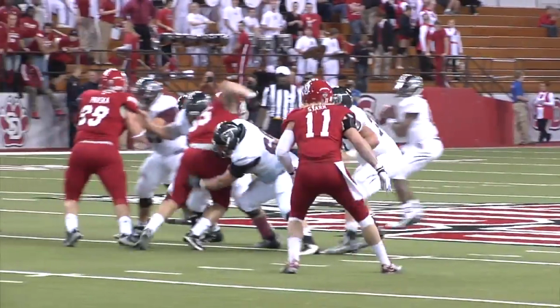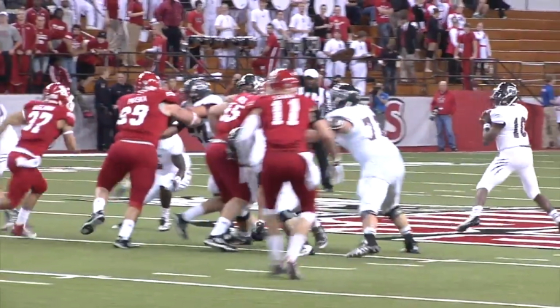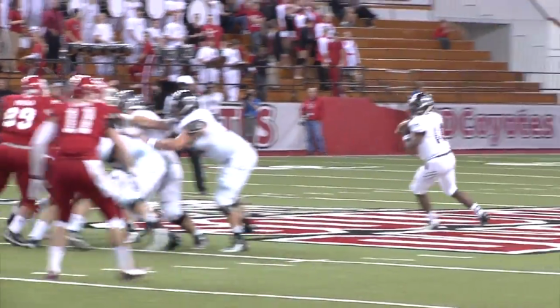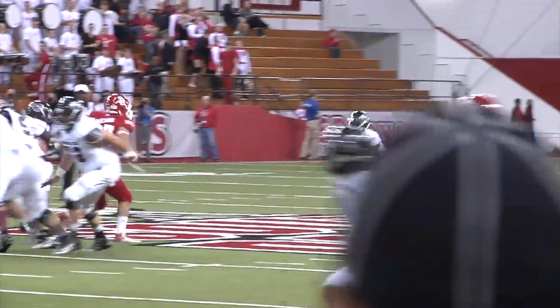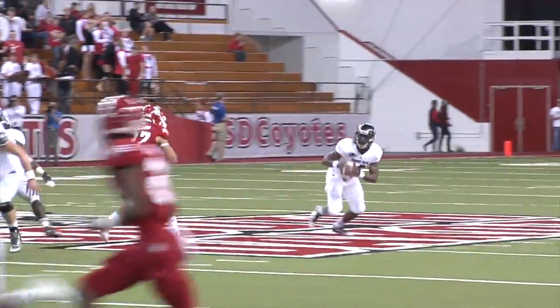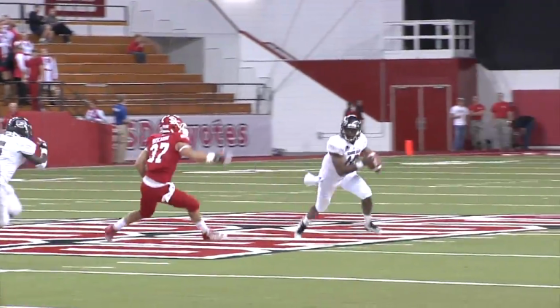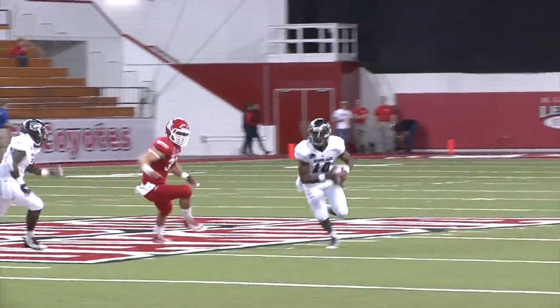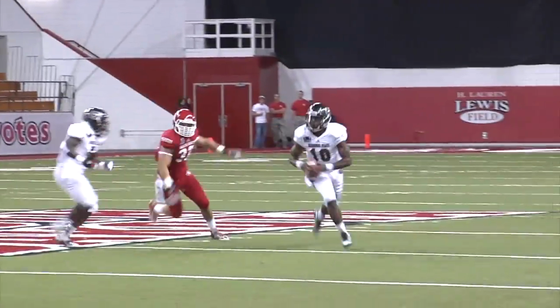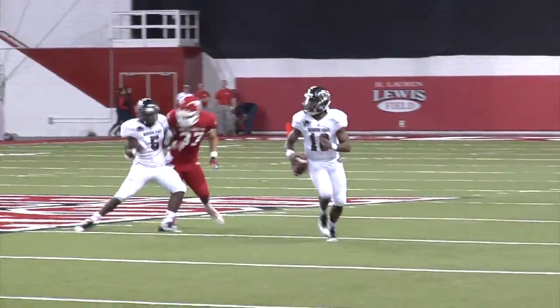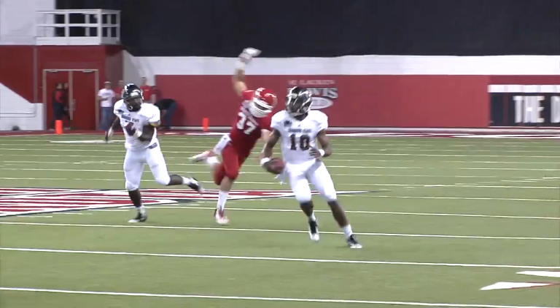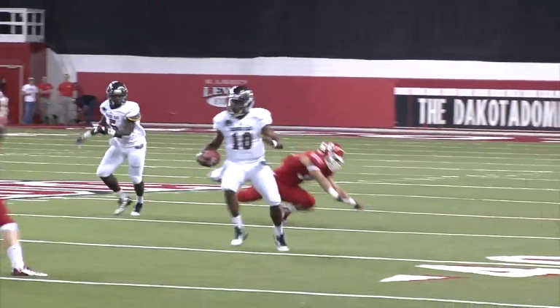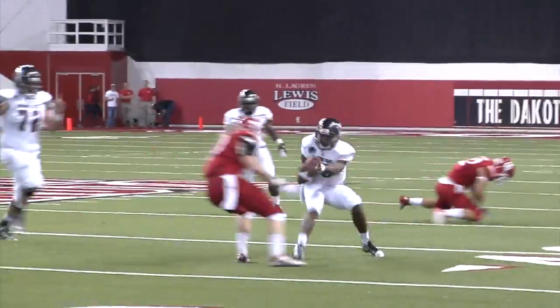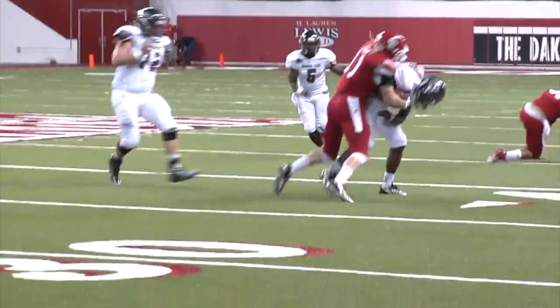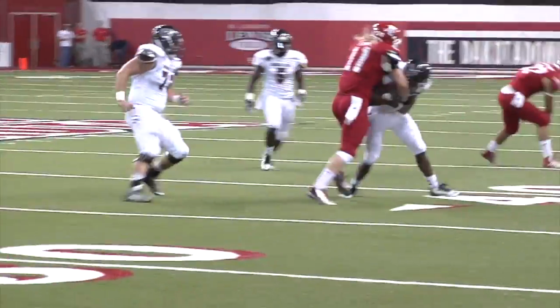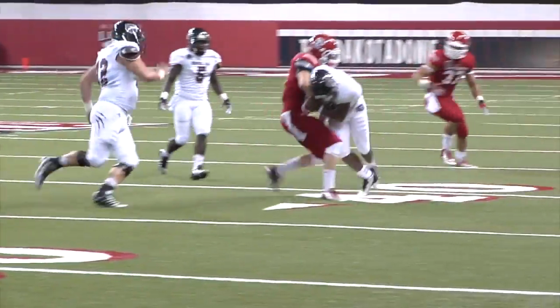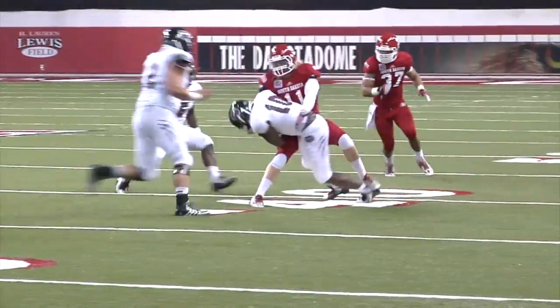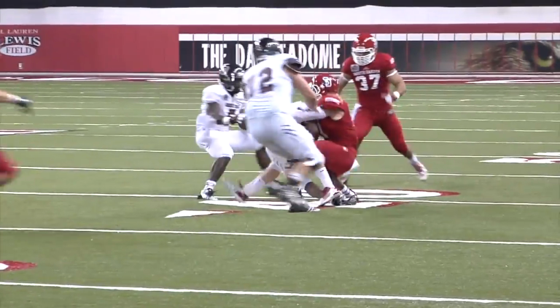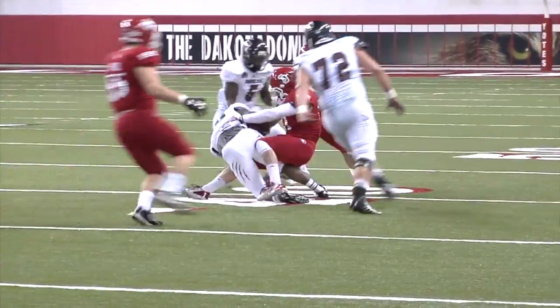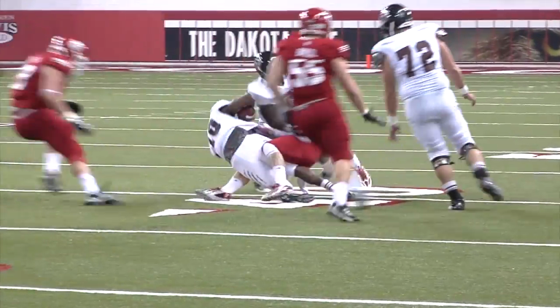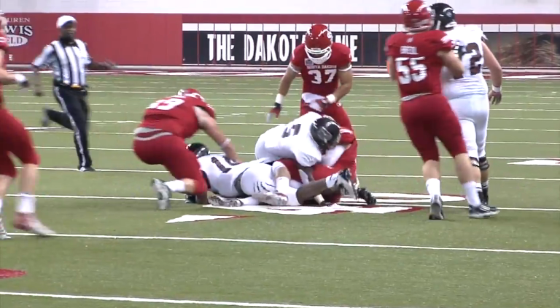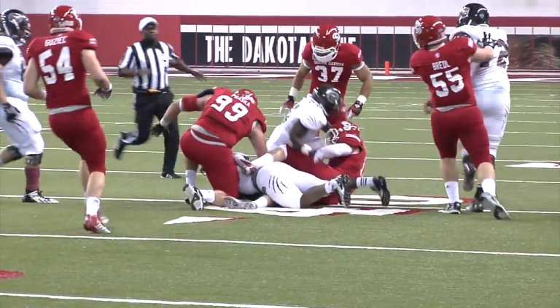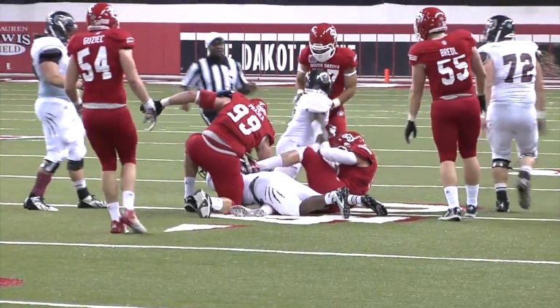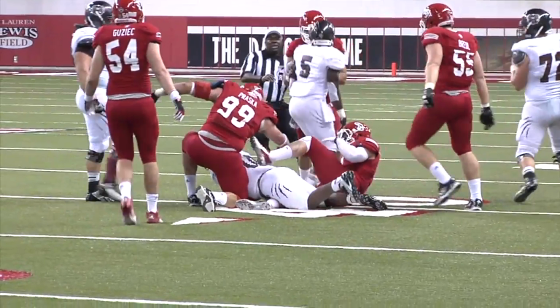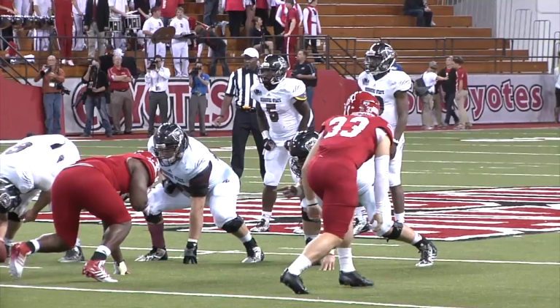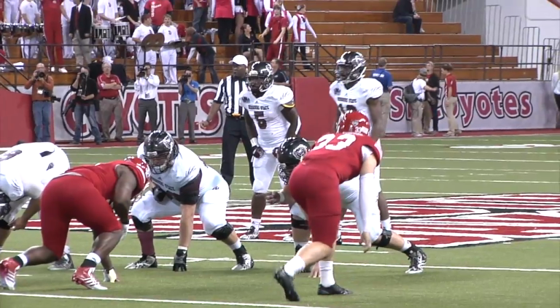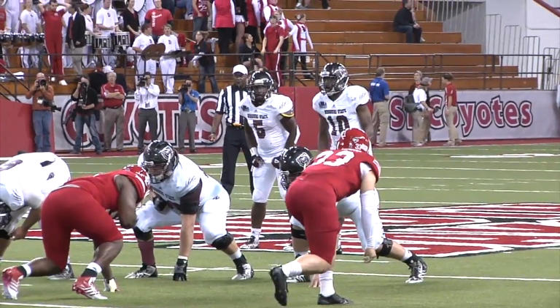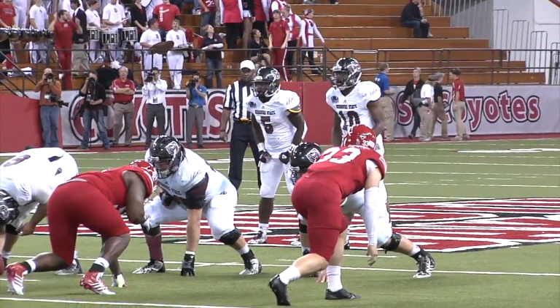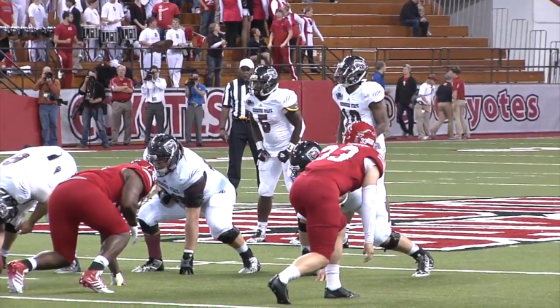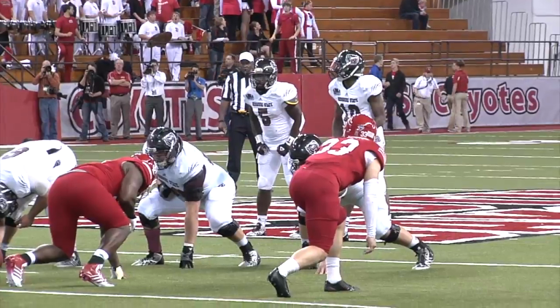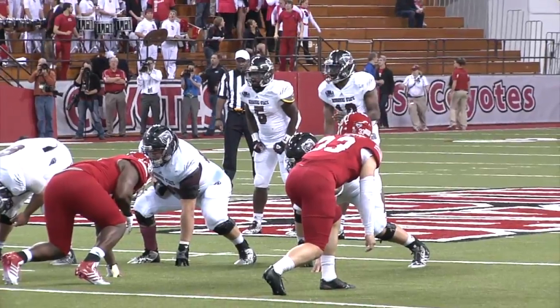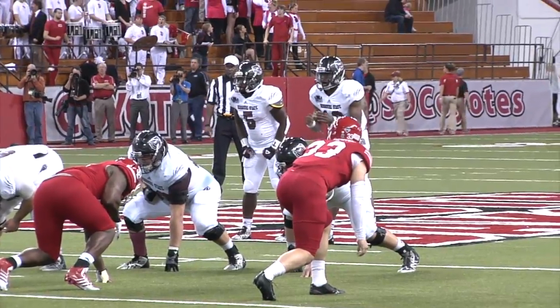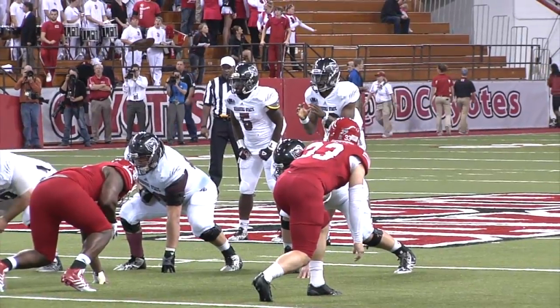Play action faked by Harris. Here comes the rush. Harris gets out of trouble and is running with it, but he's met — he's met by Tyler Starr. Third and seven for Missouri State at the 37 yard line.